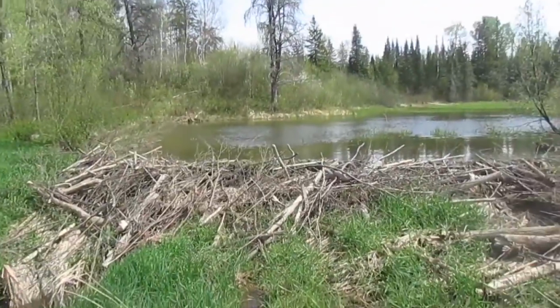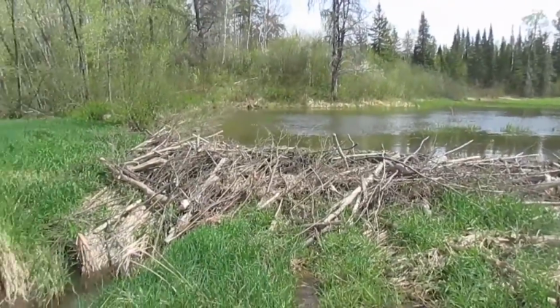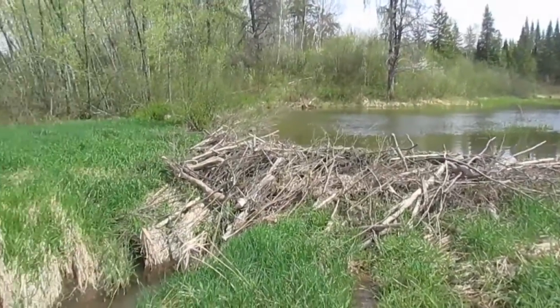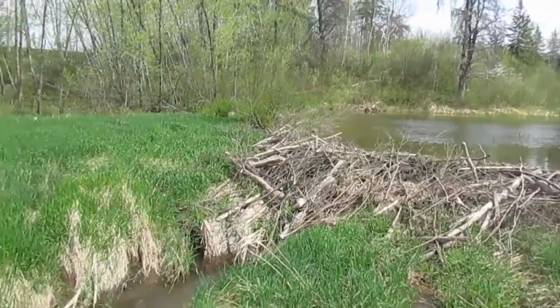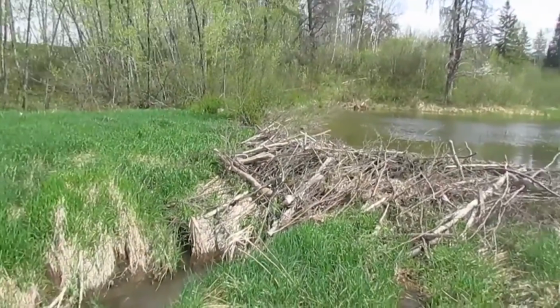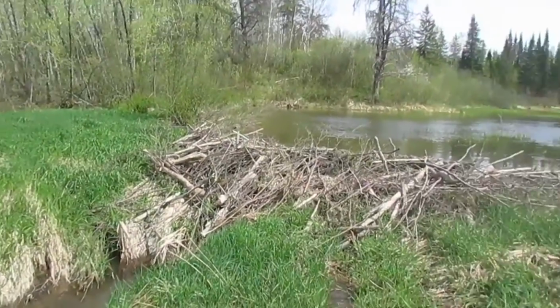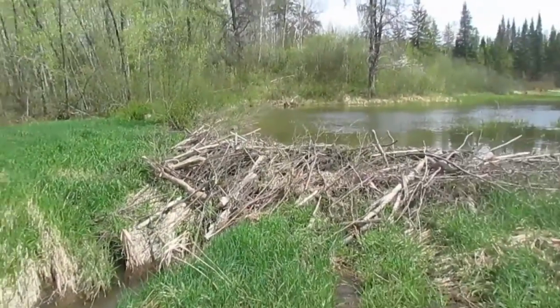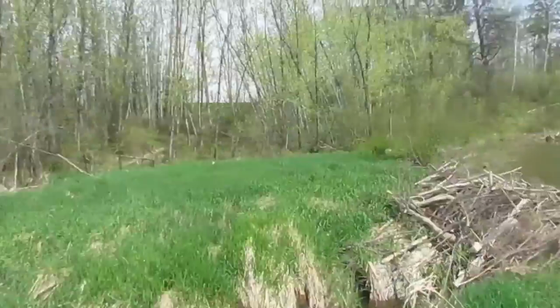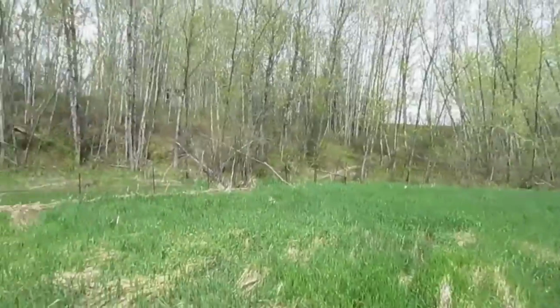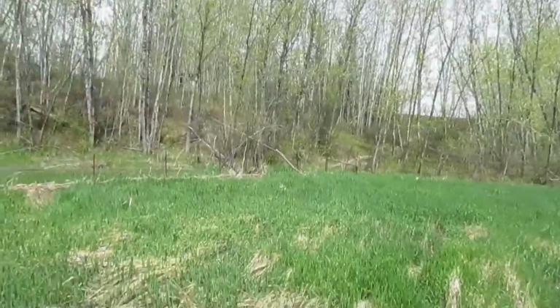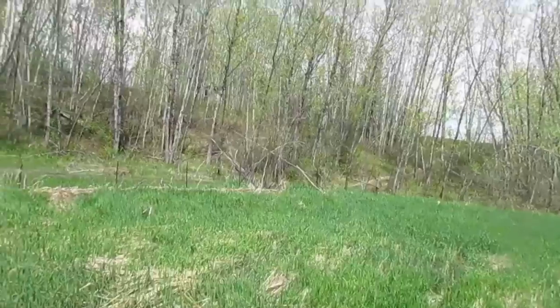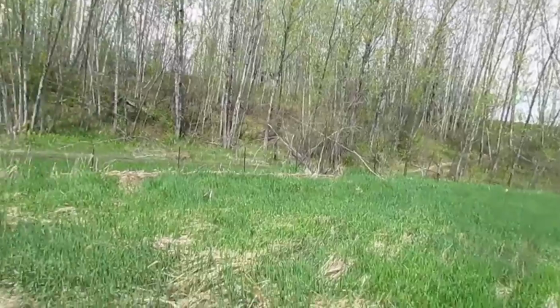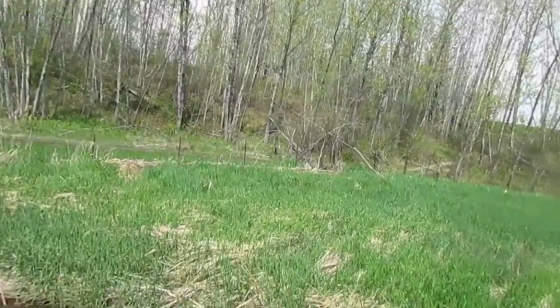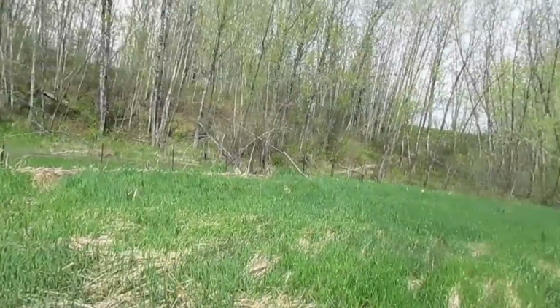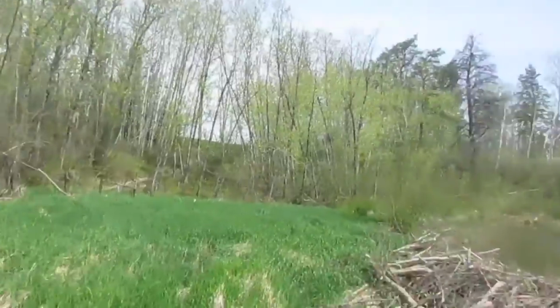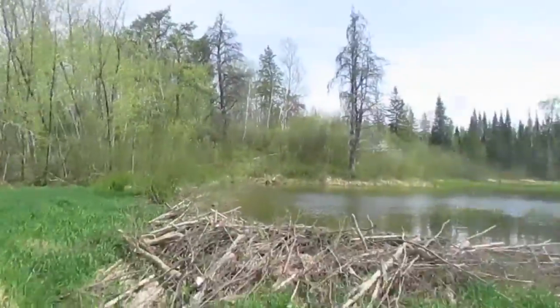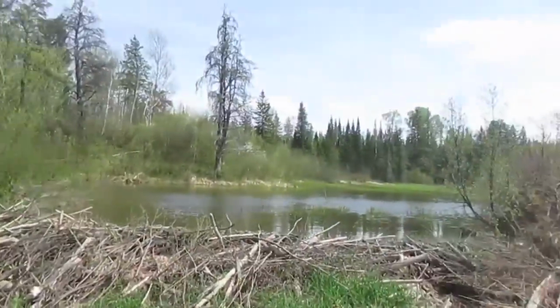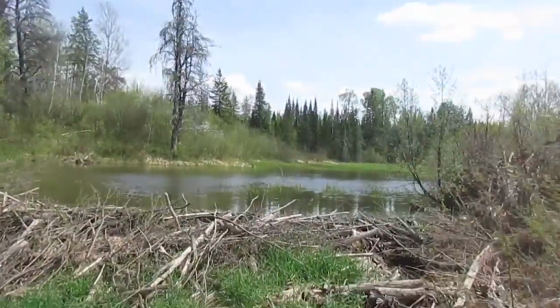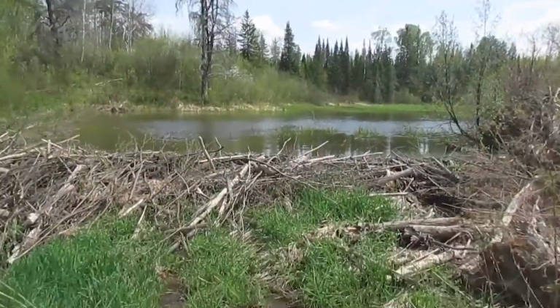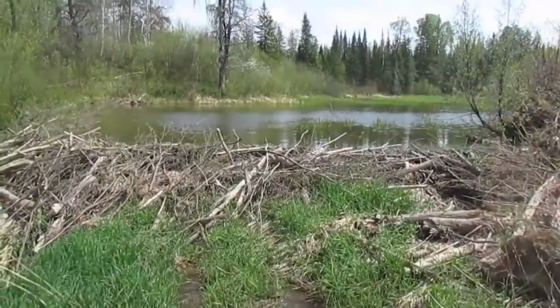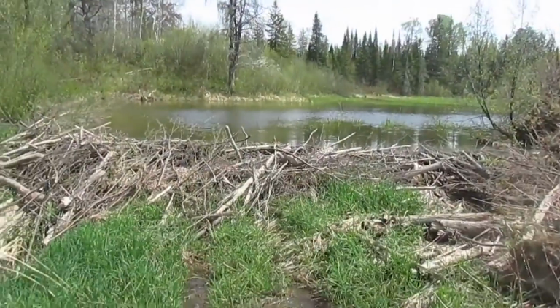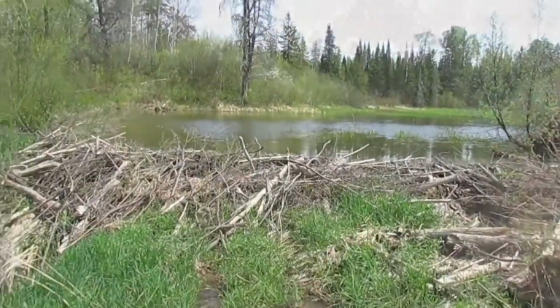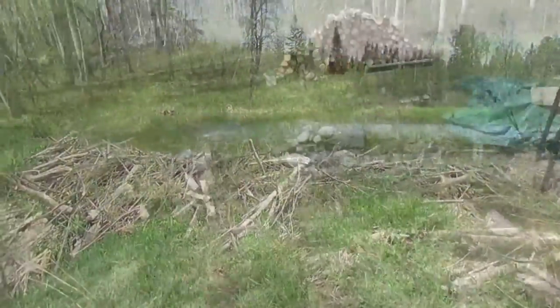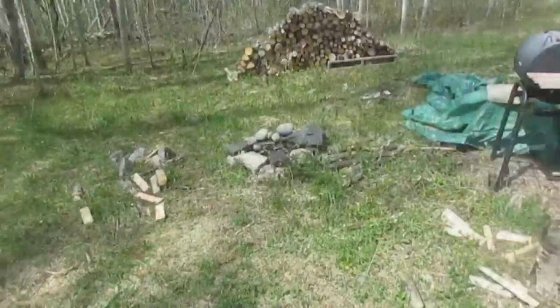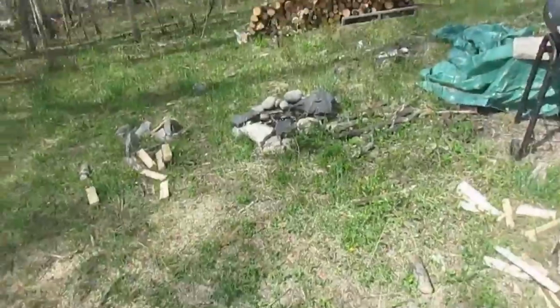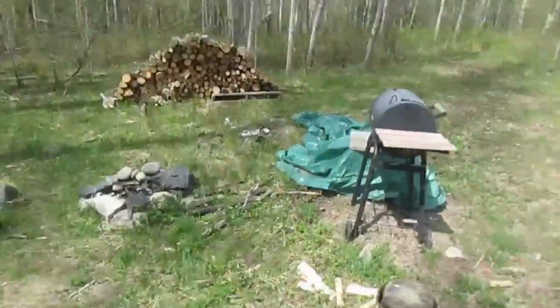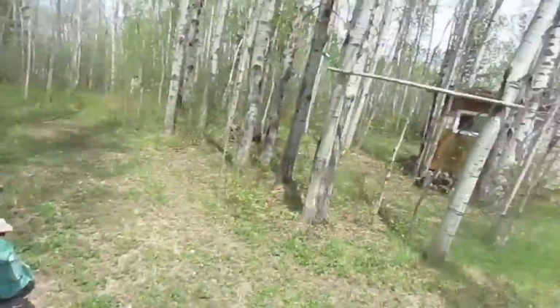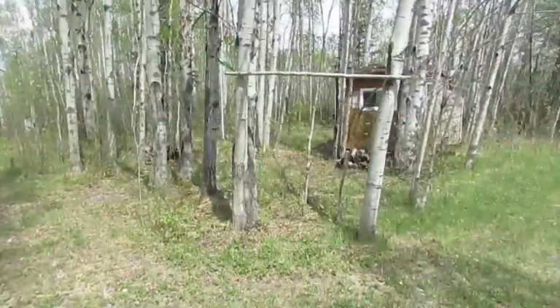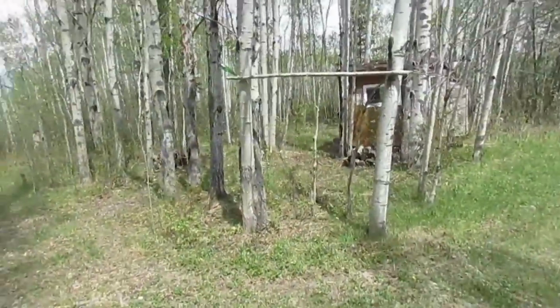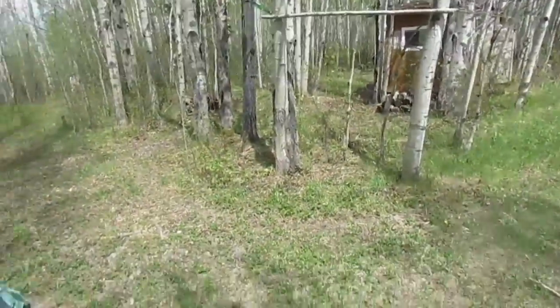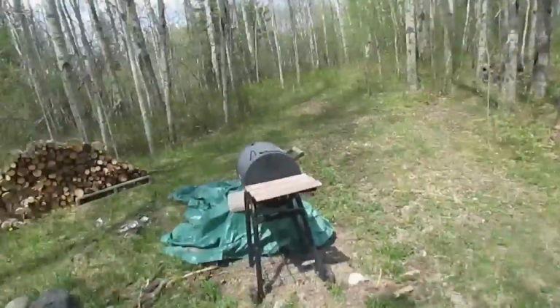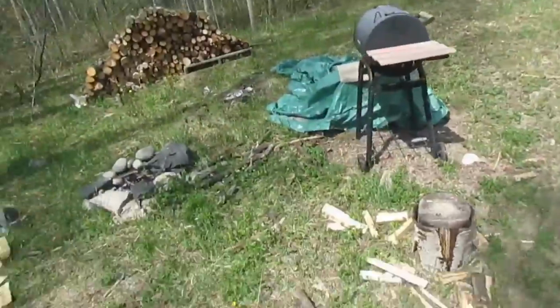We are going to head up to the hangout shack and give you guys a little tour. Just wanted to give you guys a little update on the pond. Okay, so we are back up at the hangout shack.